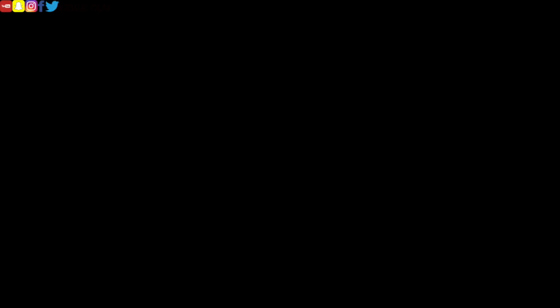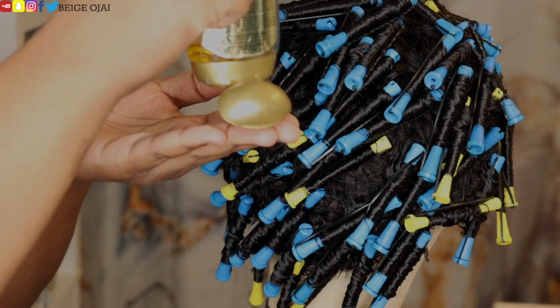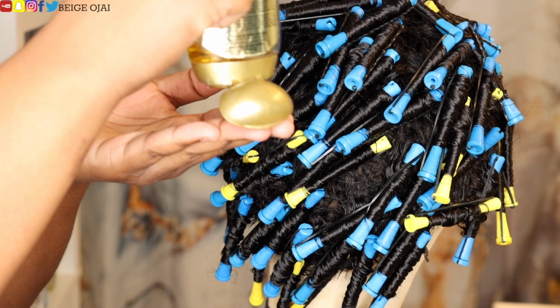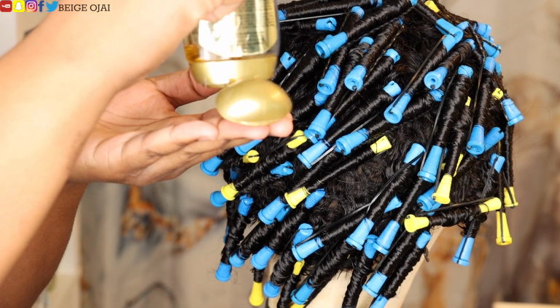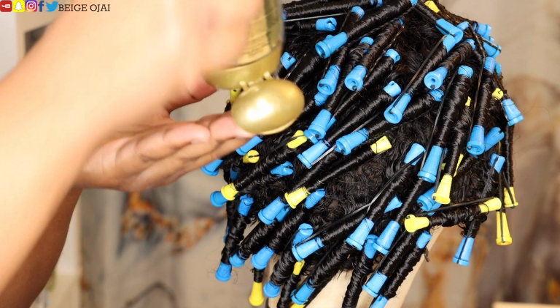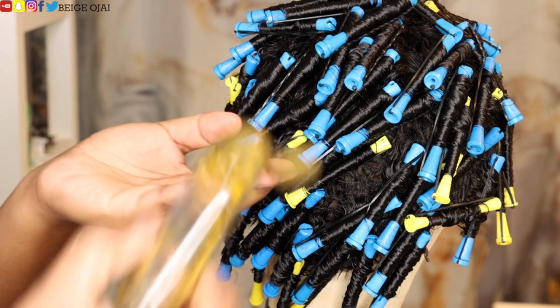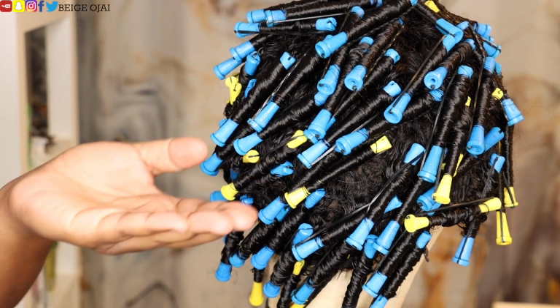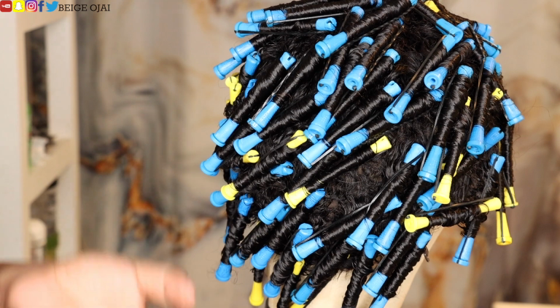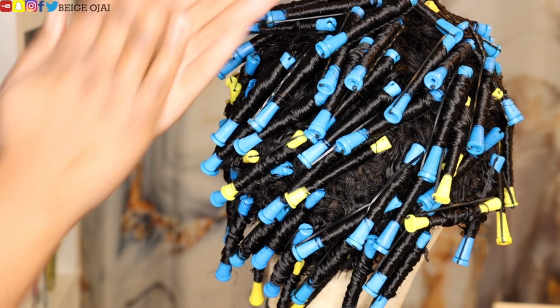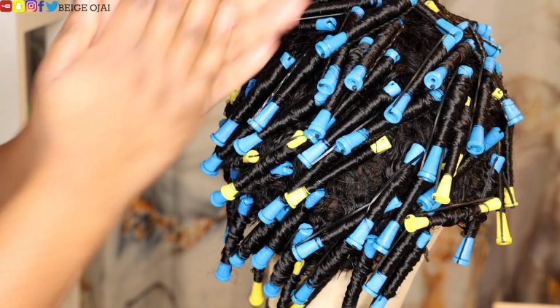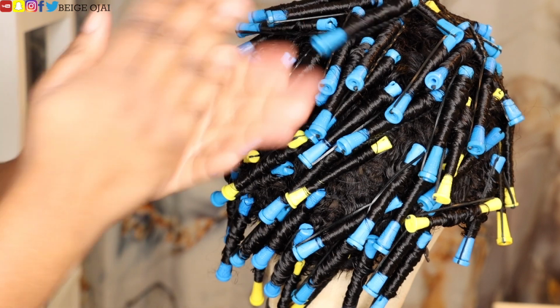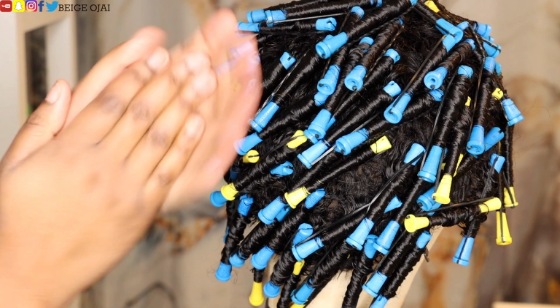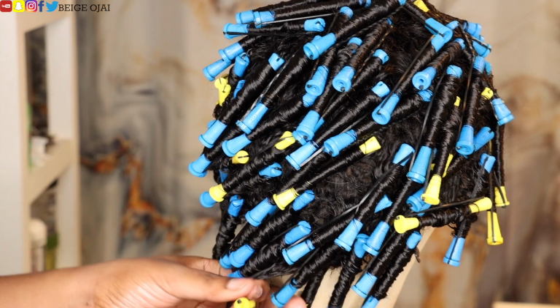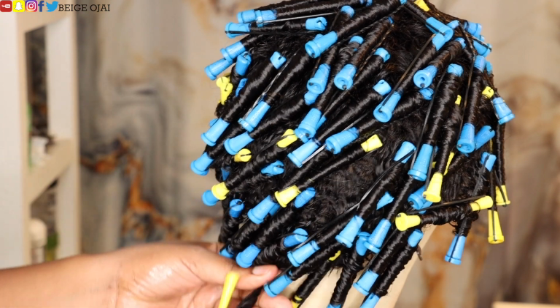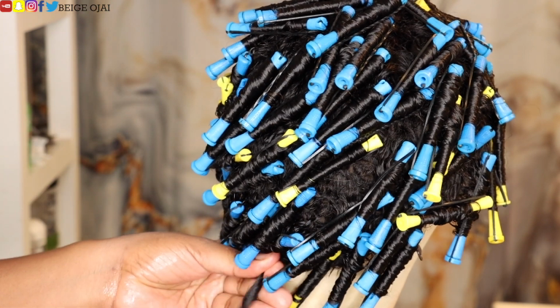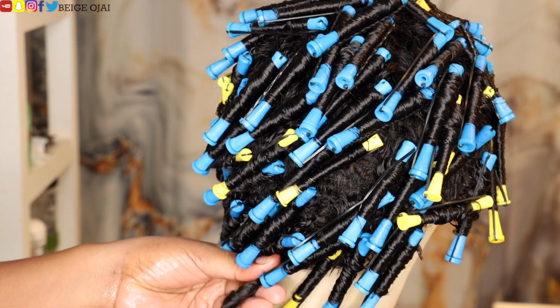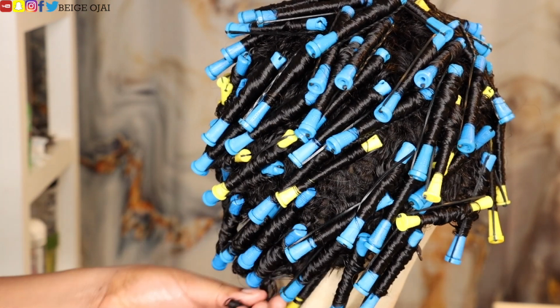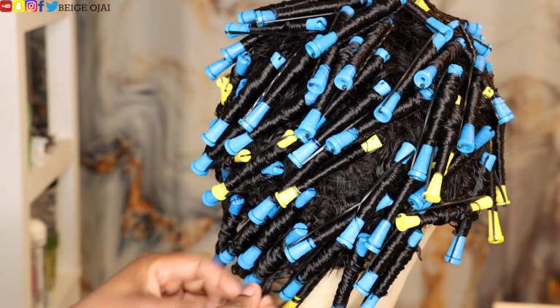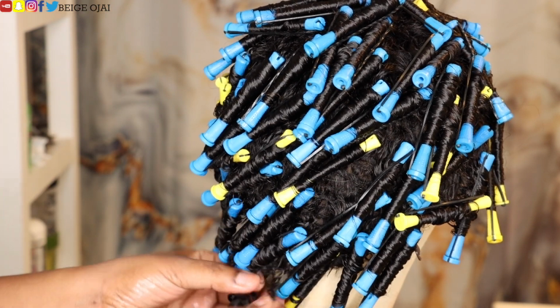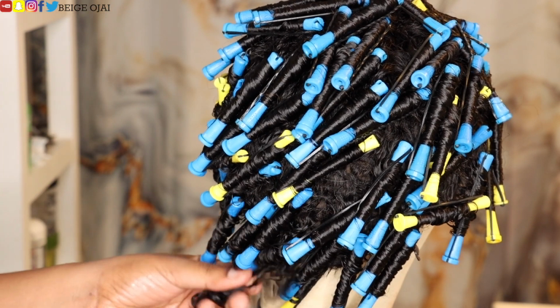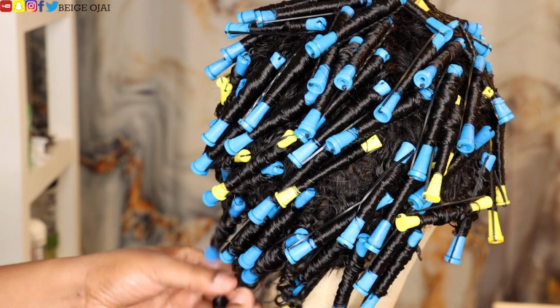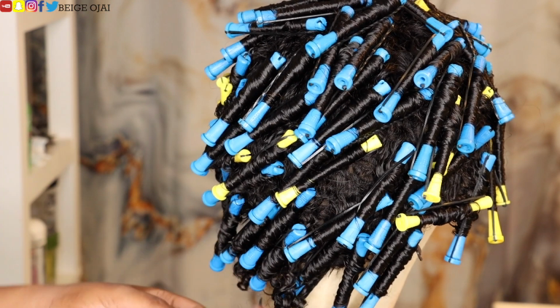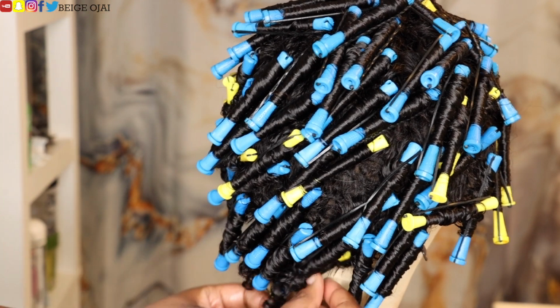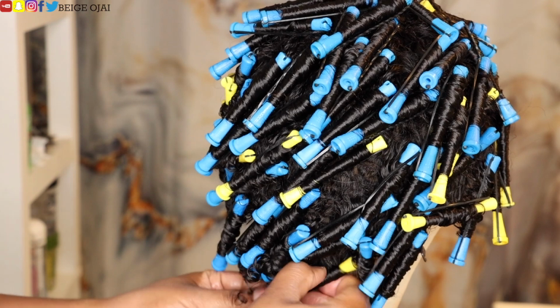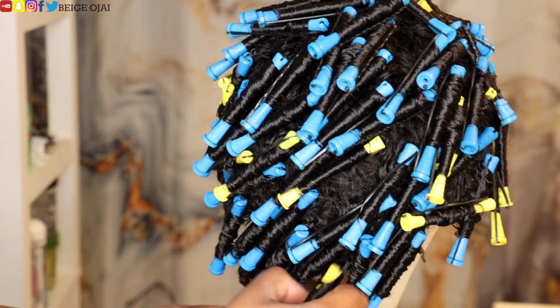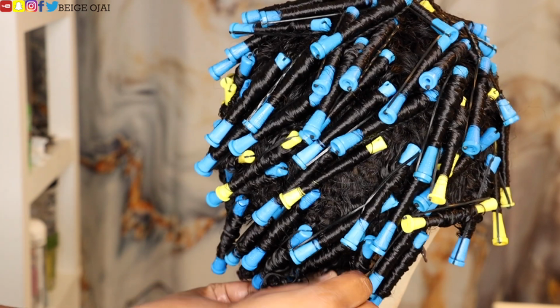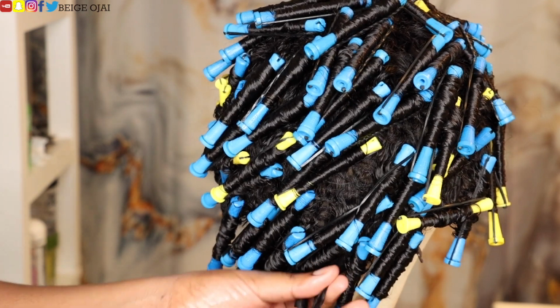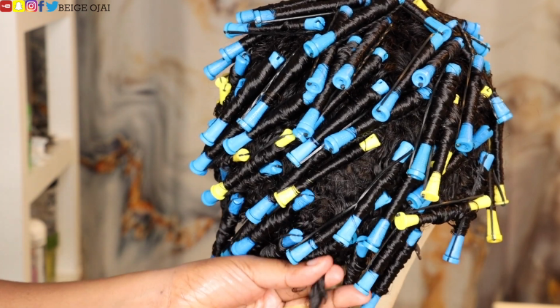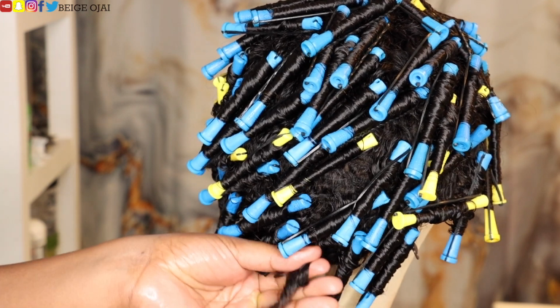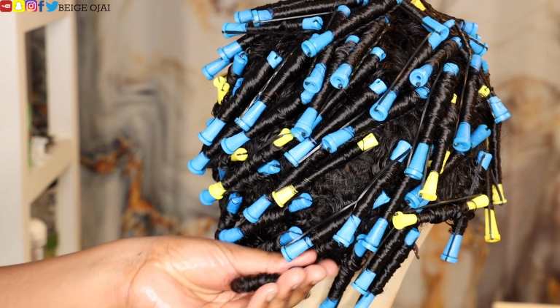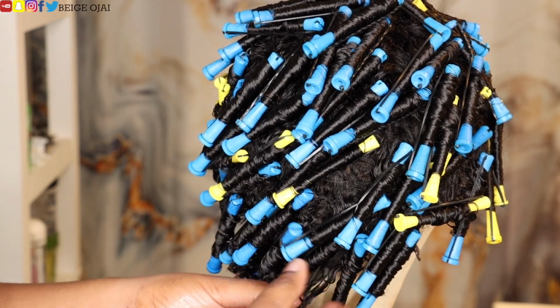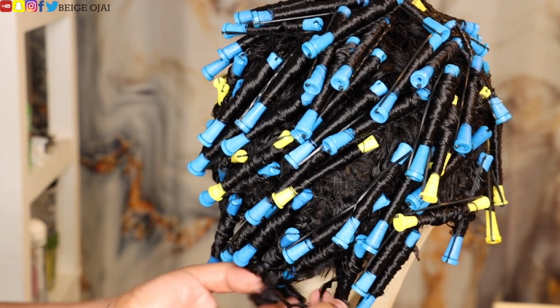Okay, so now it's the next morning and the hair is dry. I'm just going to grab some oil, put it on my fingertips, and begin to unloosen these perm rods to reveal these gorgeous curls.